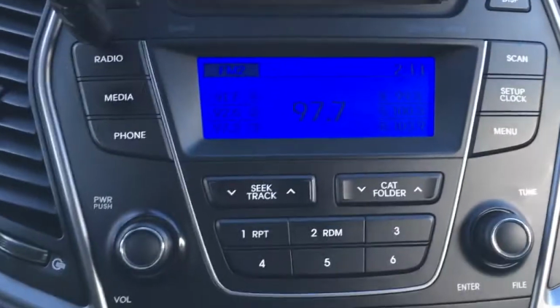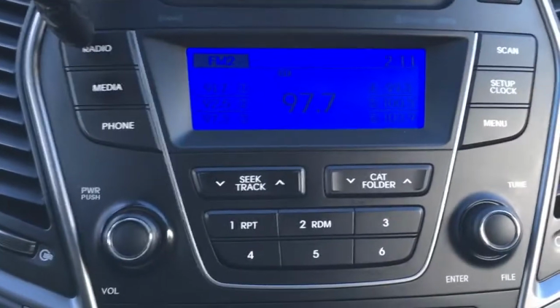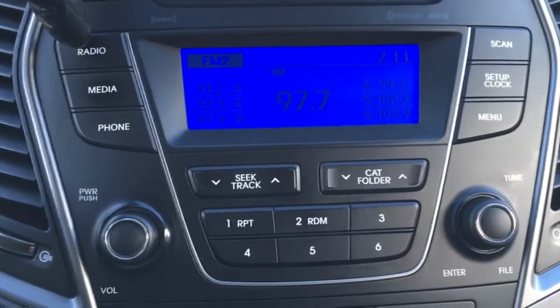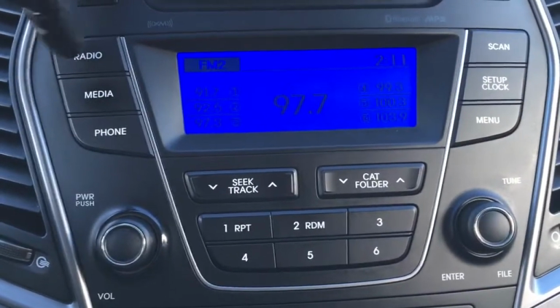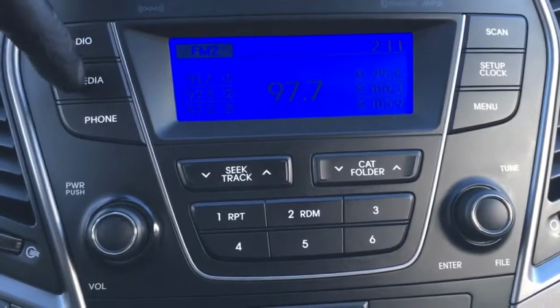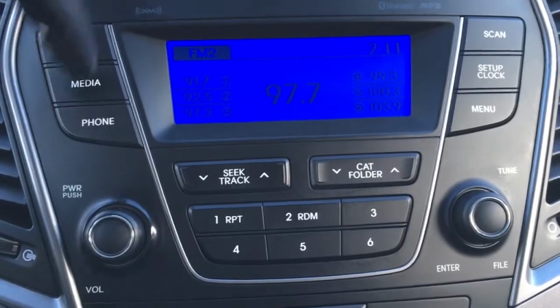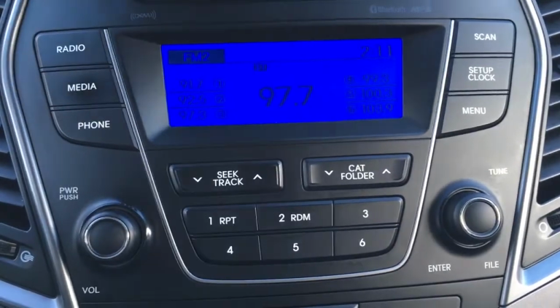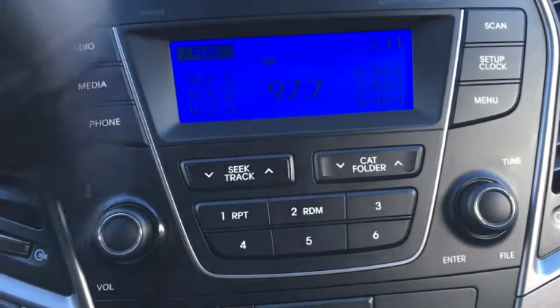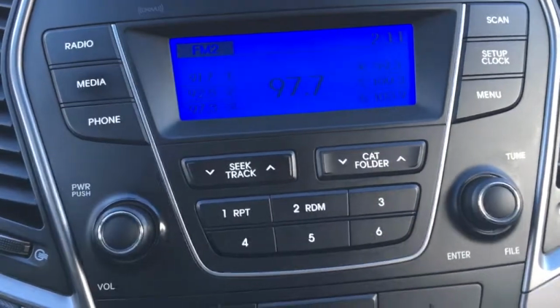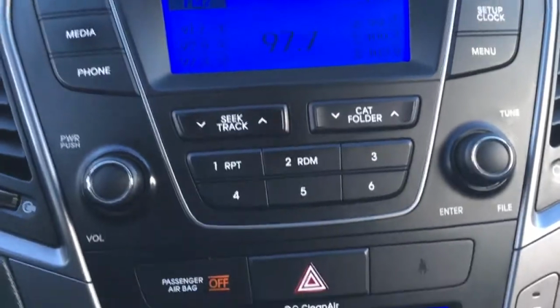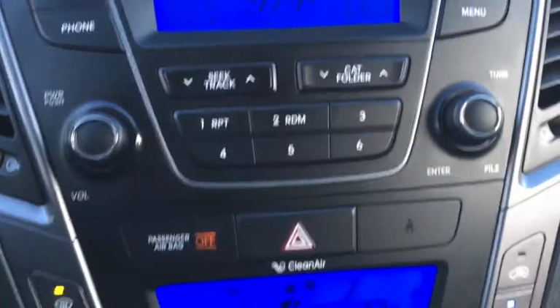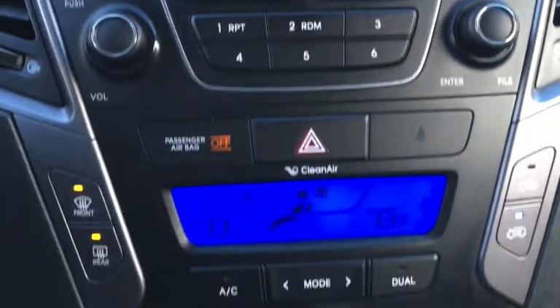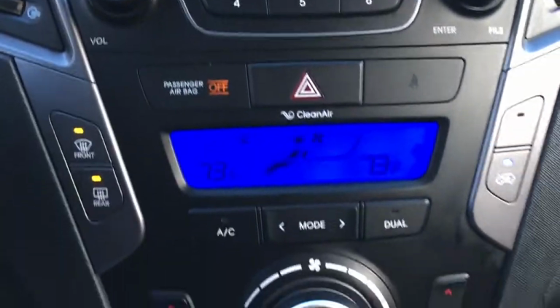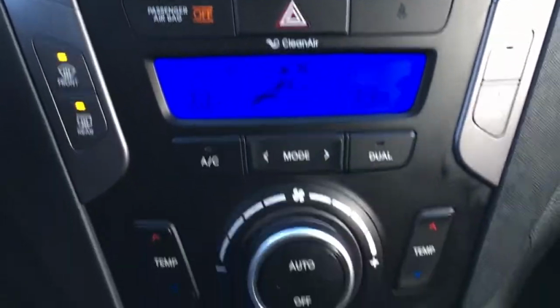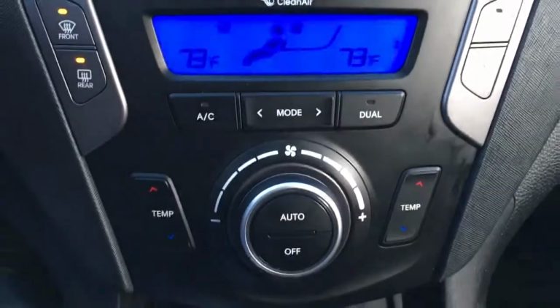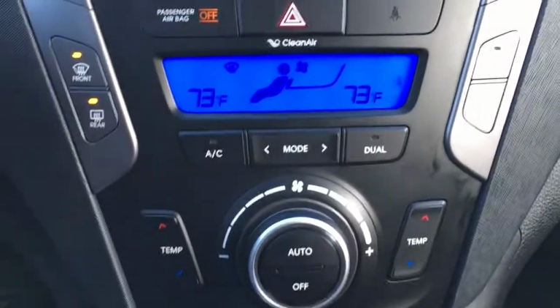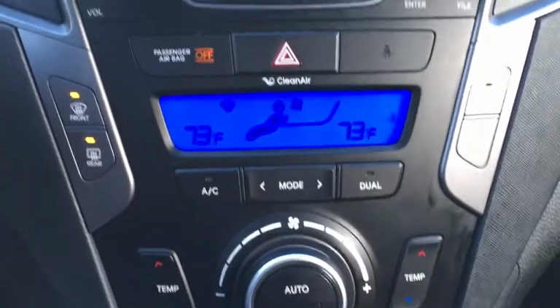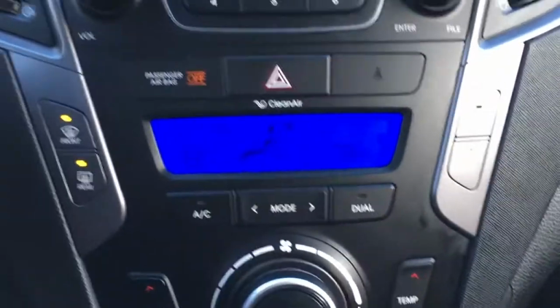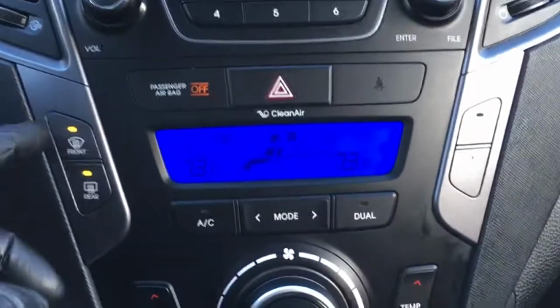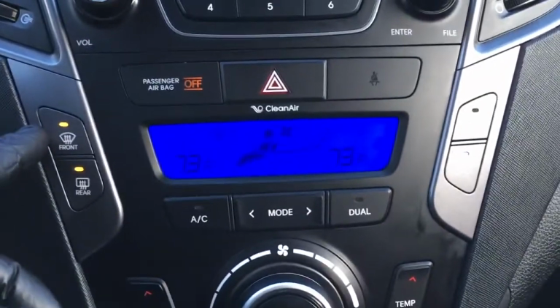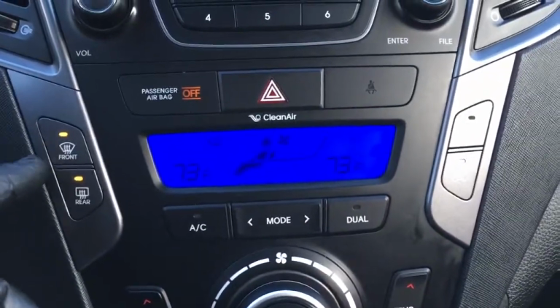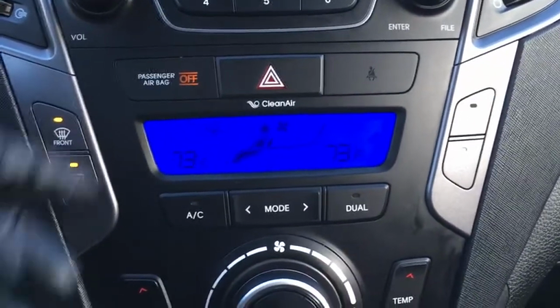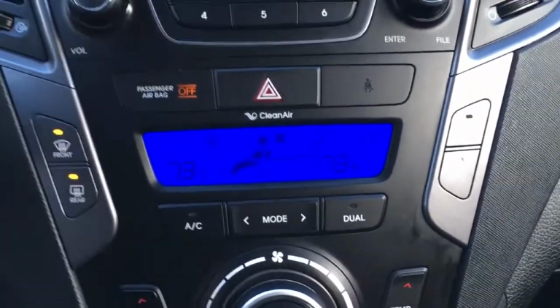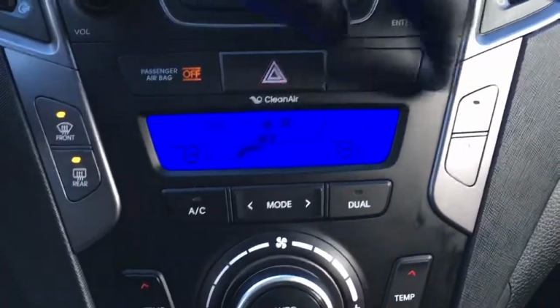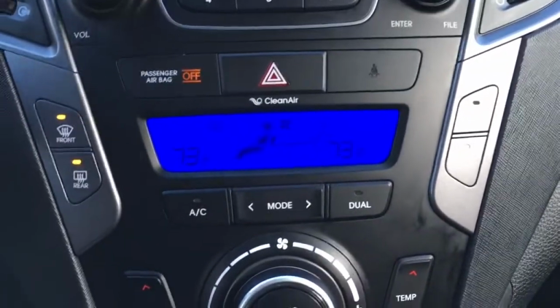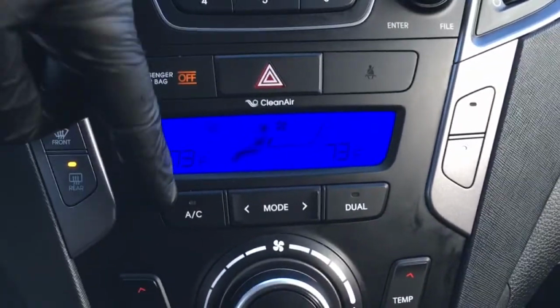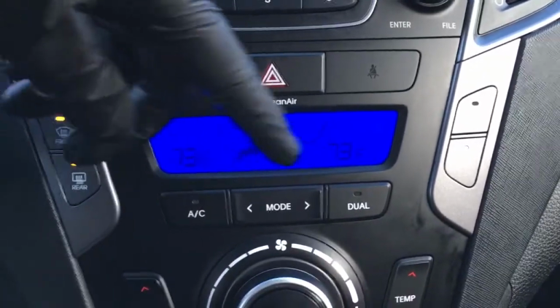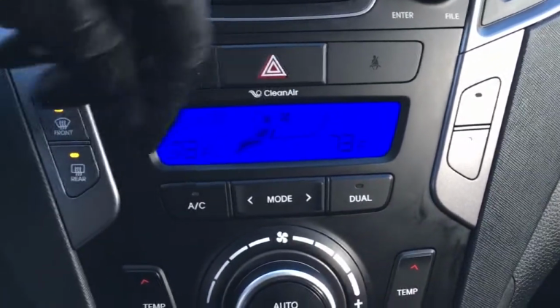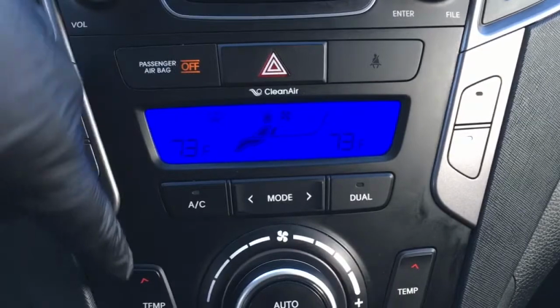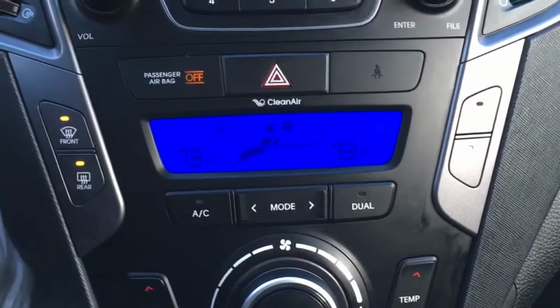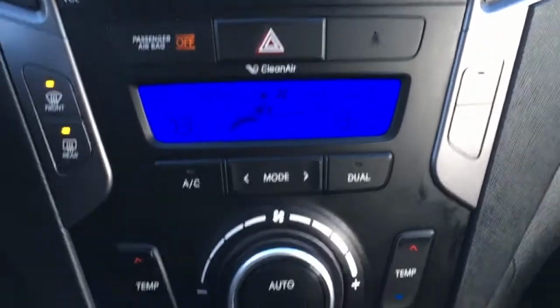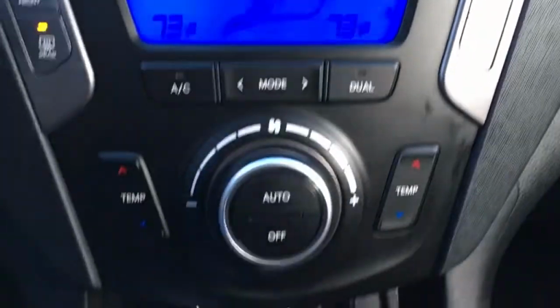You've got a display center with radio, media, phone, and other controls. Right below that, we have climate controls, front and rear defrost. It does have dual zone temperature control with air conditioning.